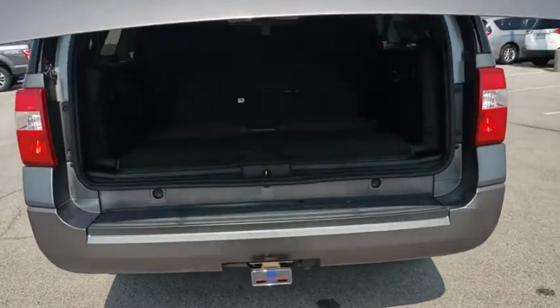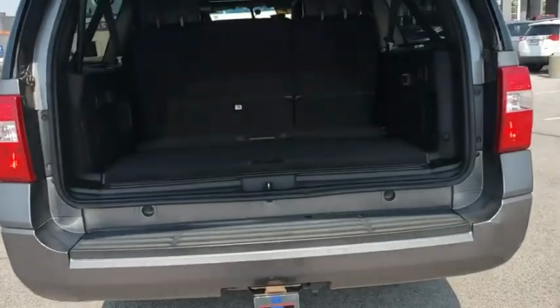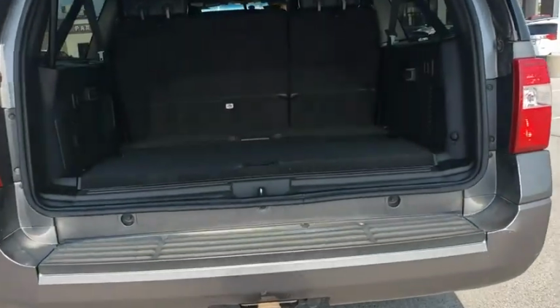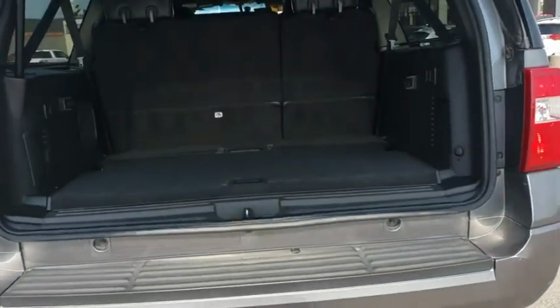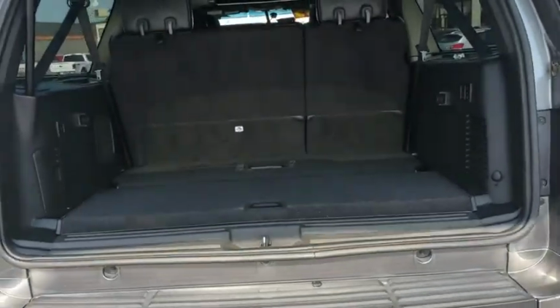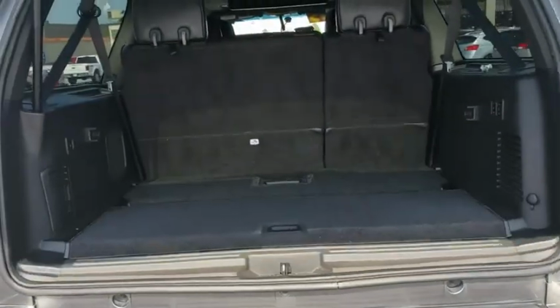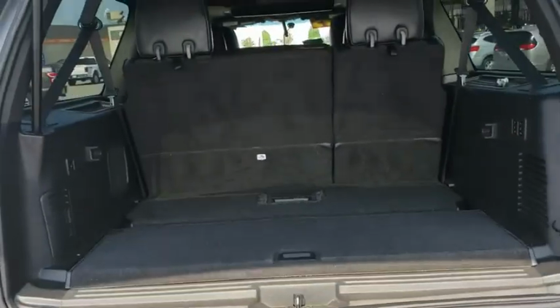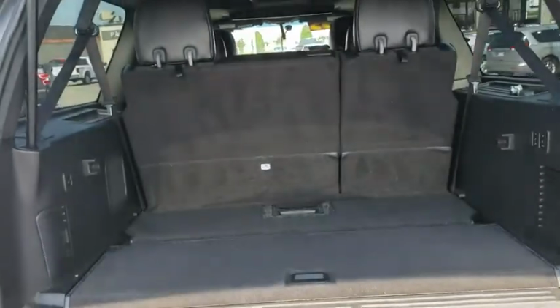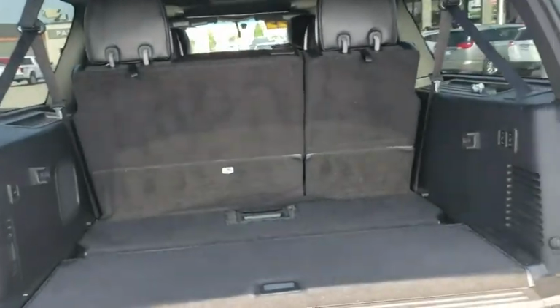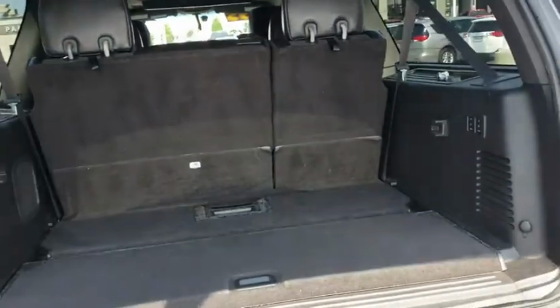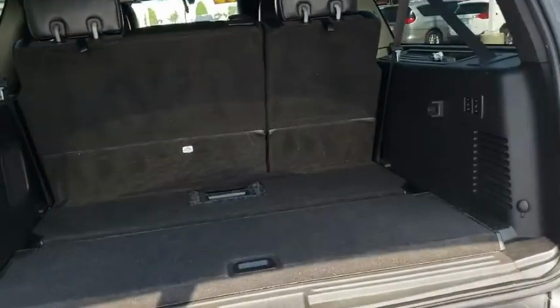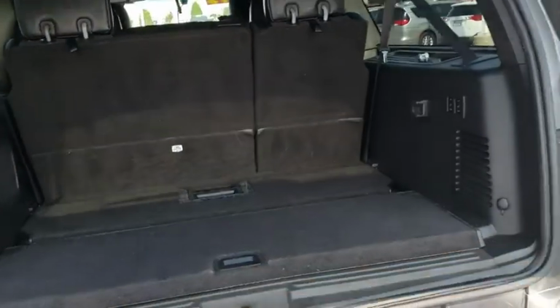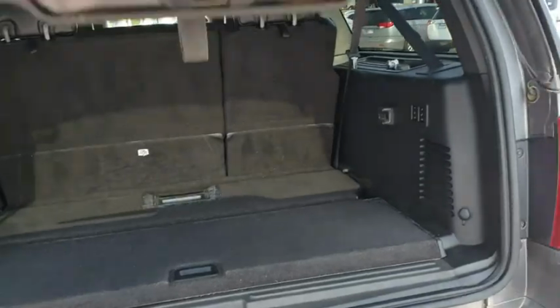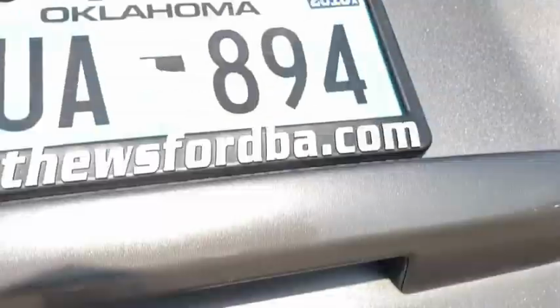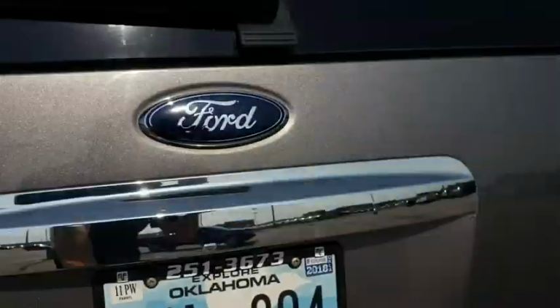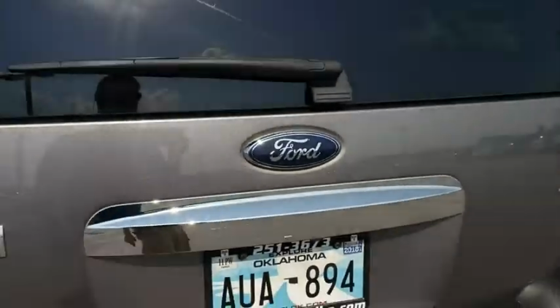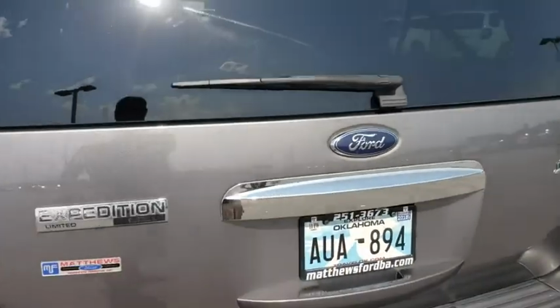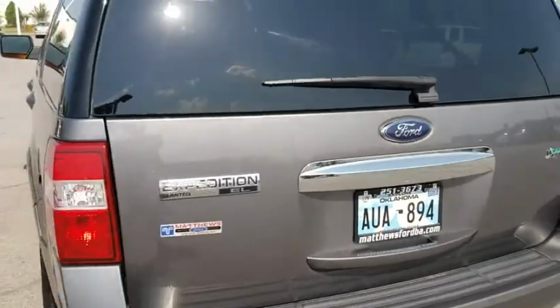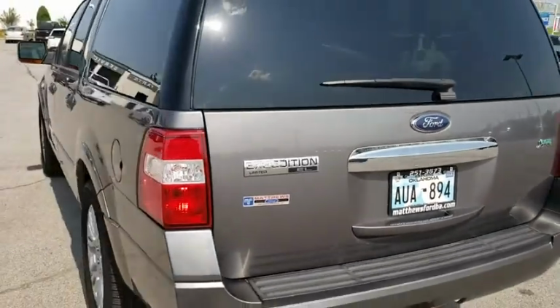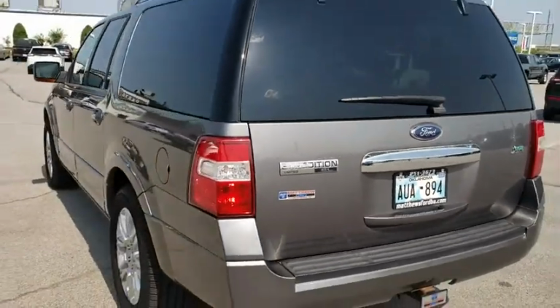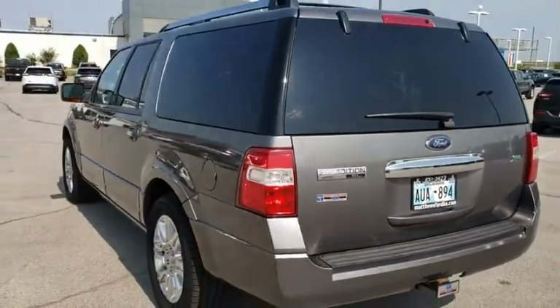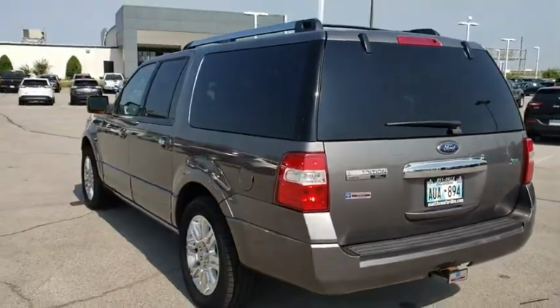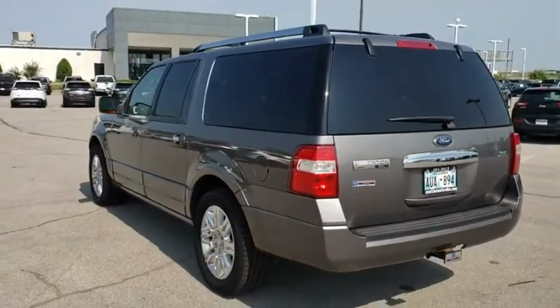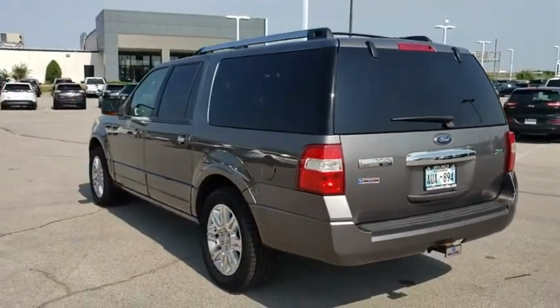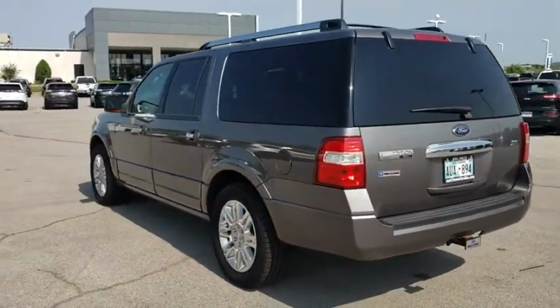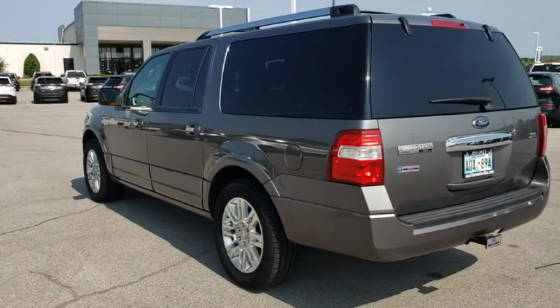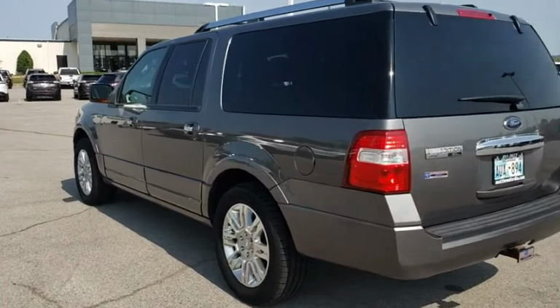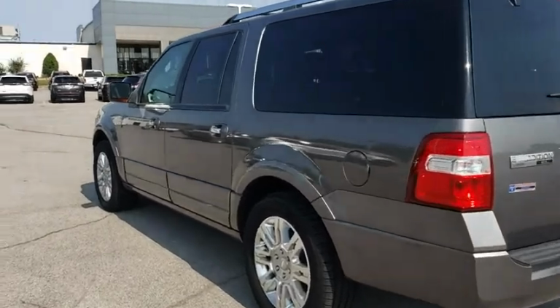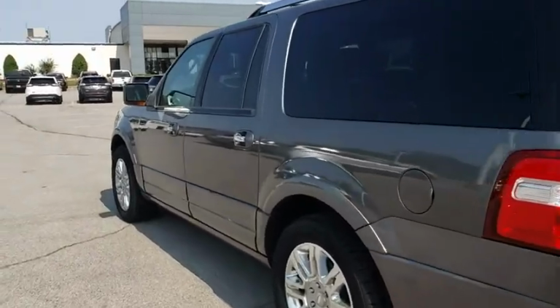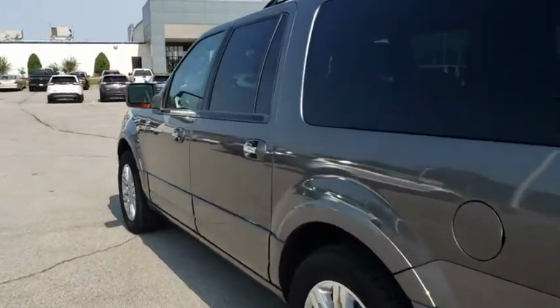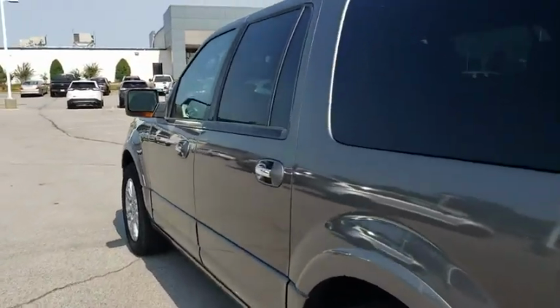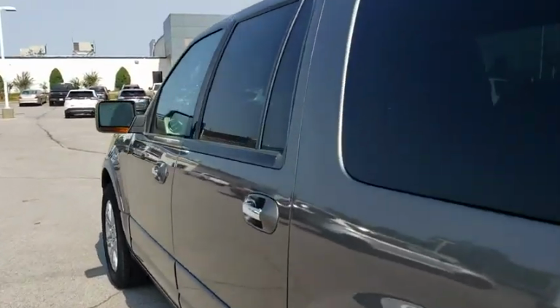Power passenger seat, leather wrapped steering wheel, Bluetooth, power steering, adjustable steering wheel, auto dimming rear view mirror, cruise control, four-wheel disc brakes, aluminum wheels, and four-wheel drive.